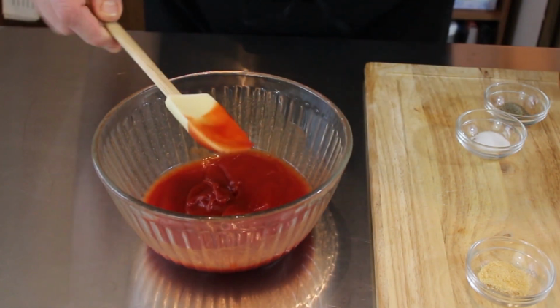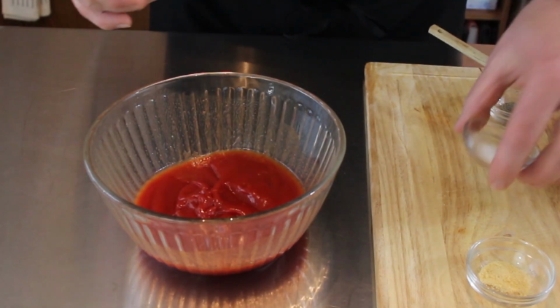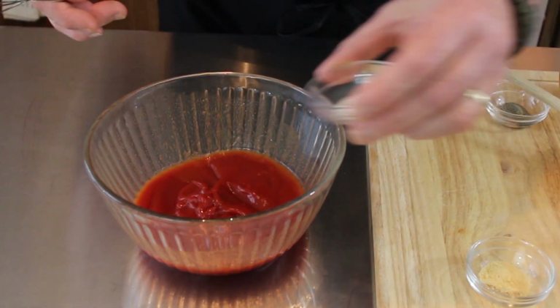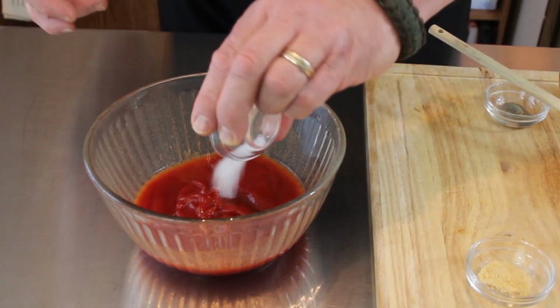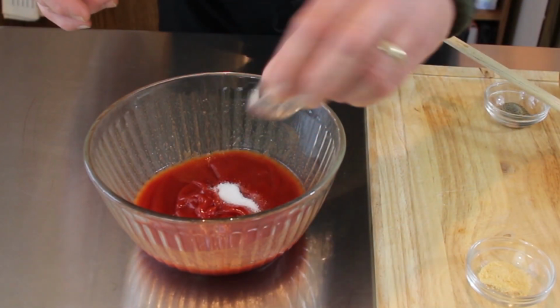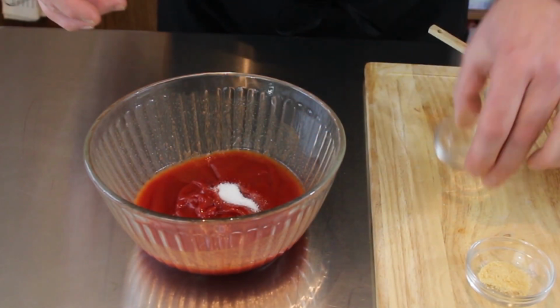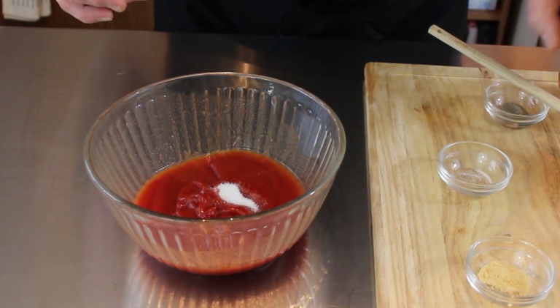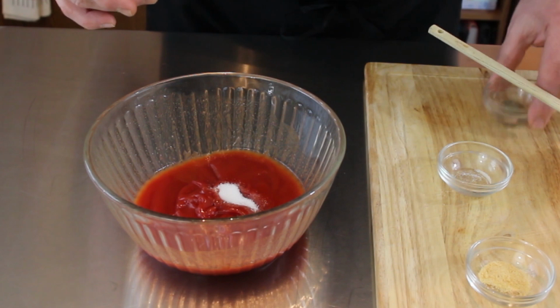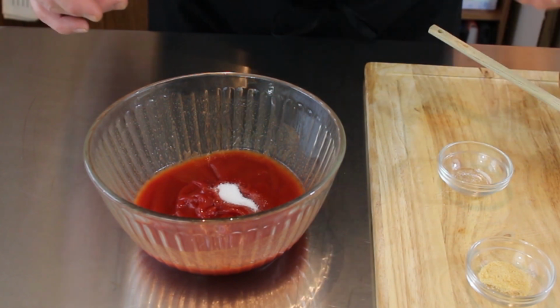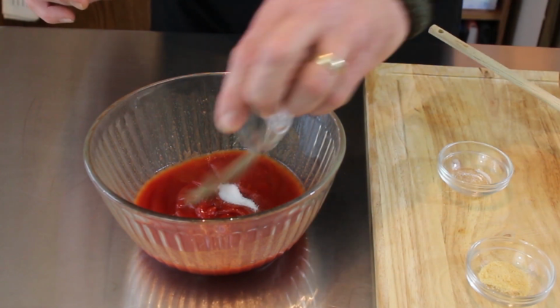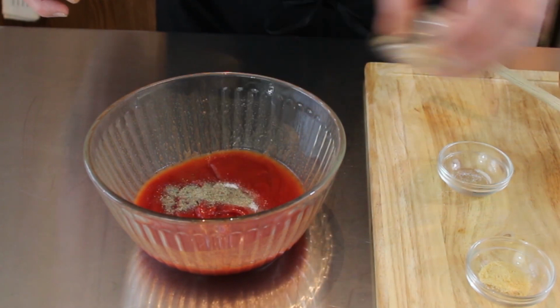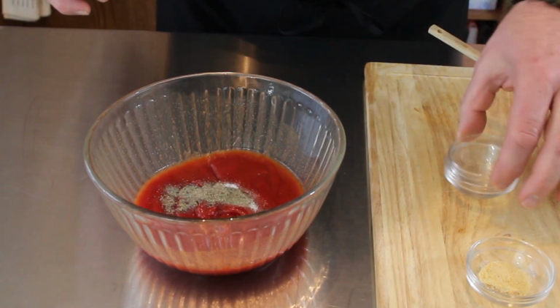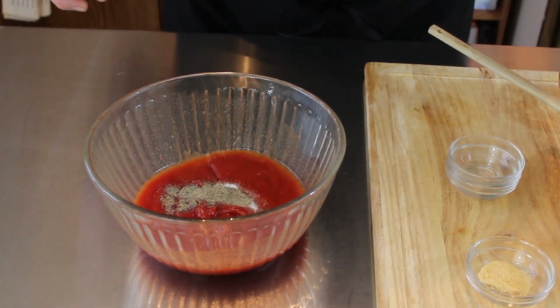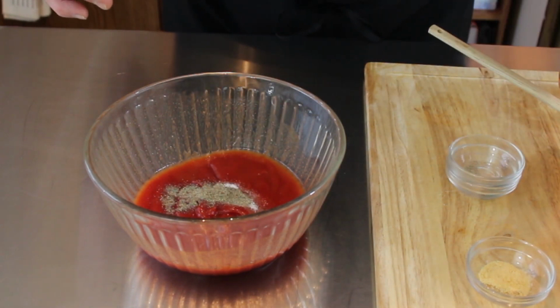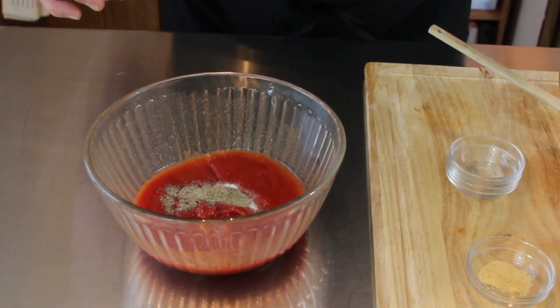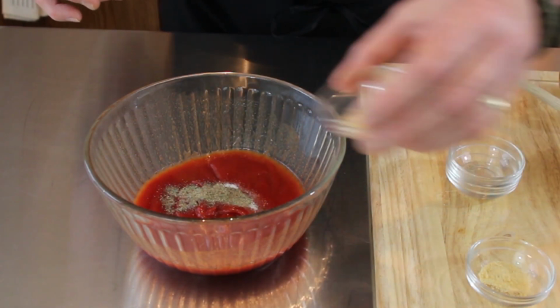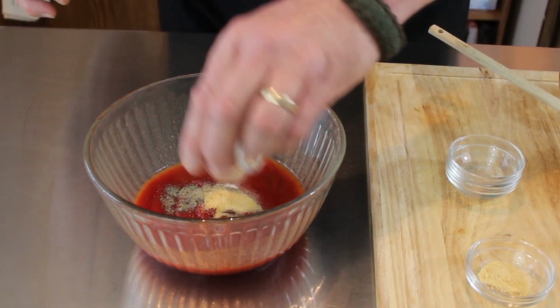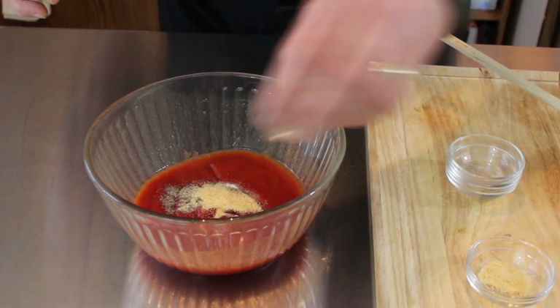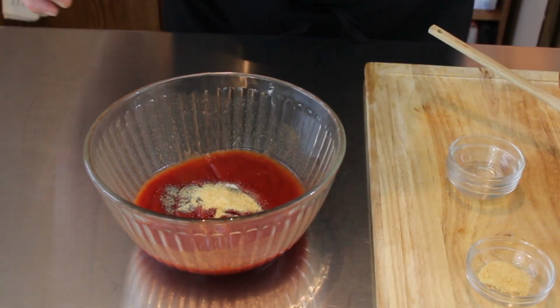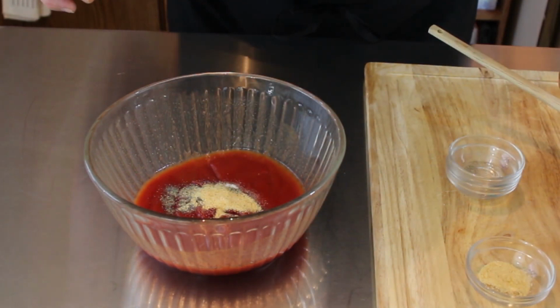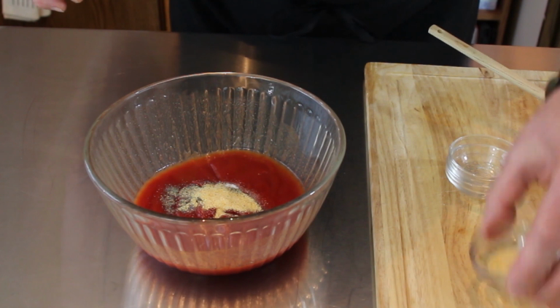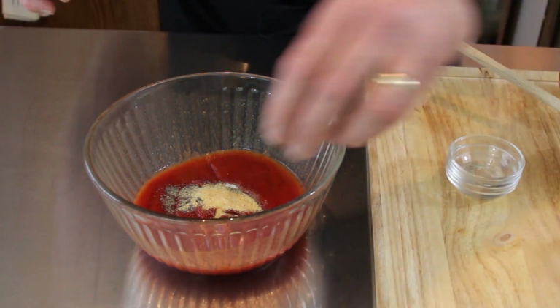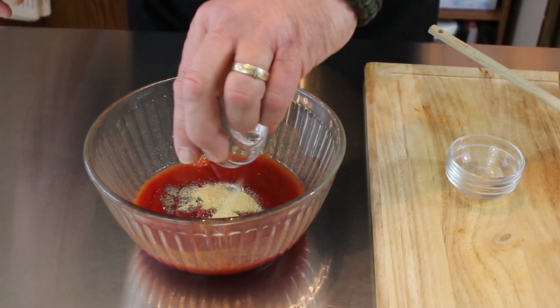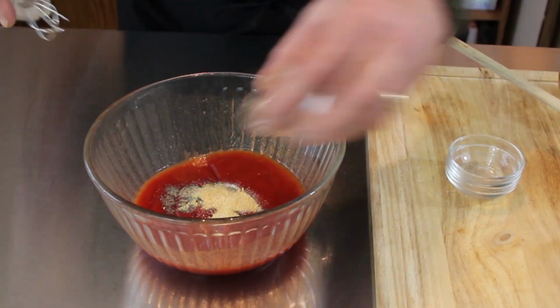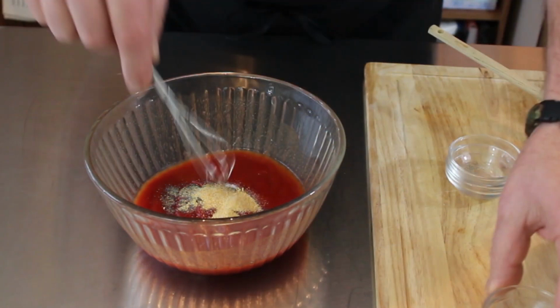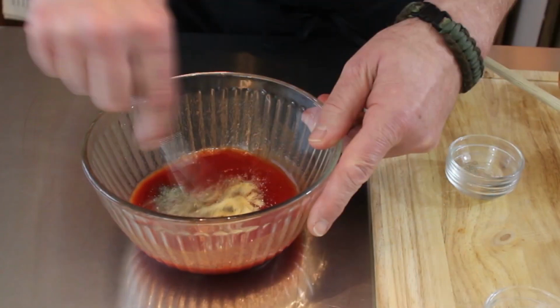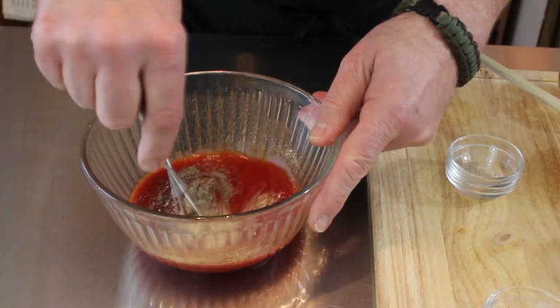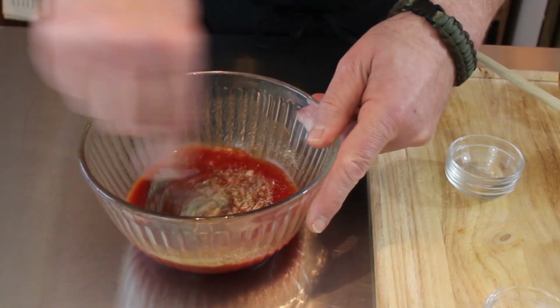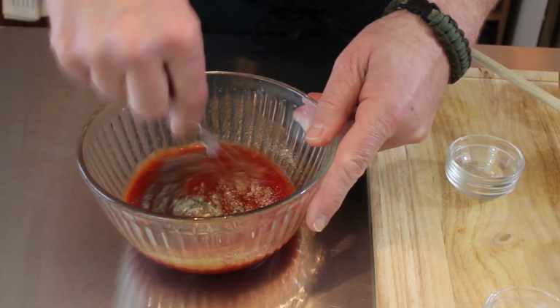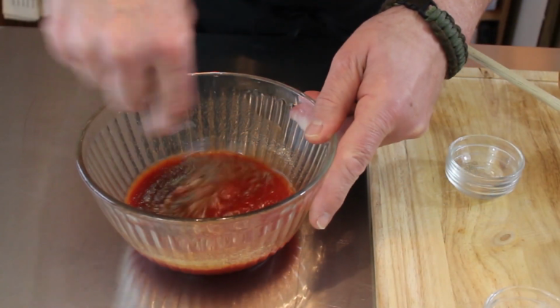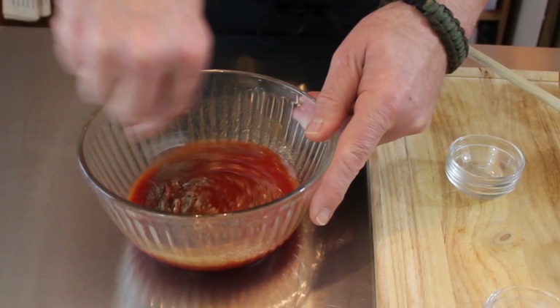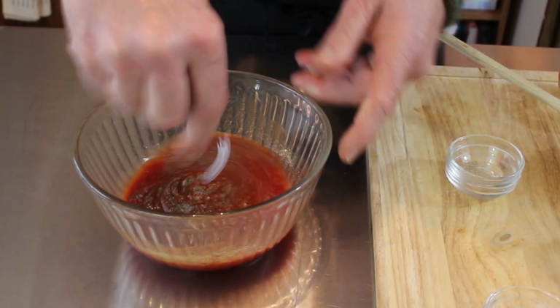Now our dry ingredients: salt, pepper, garlic powder, and onion powder. We're just going to mix this really, really well.